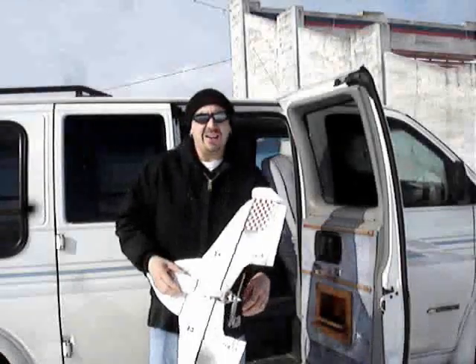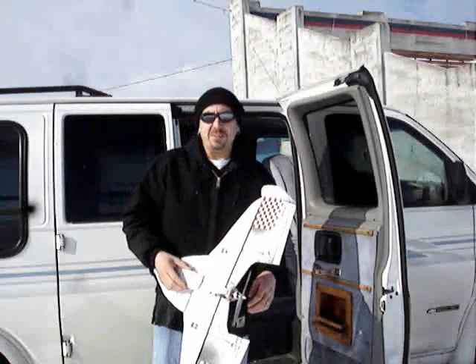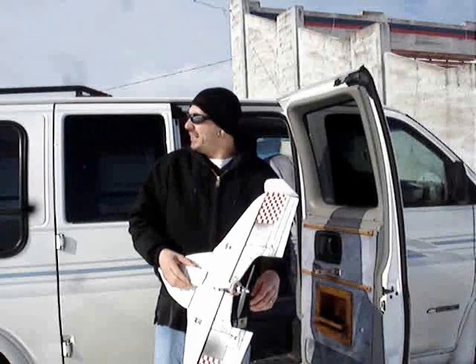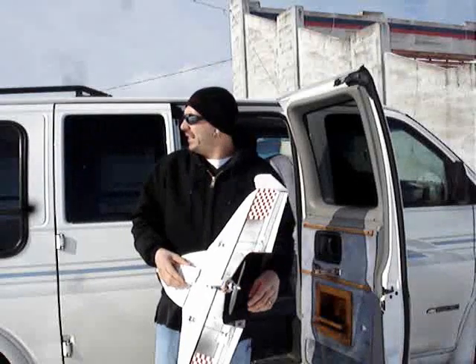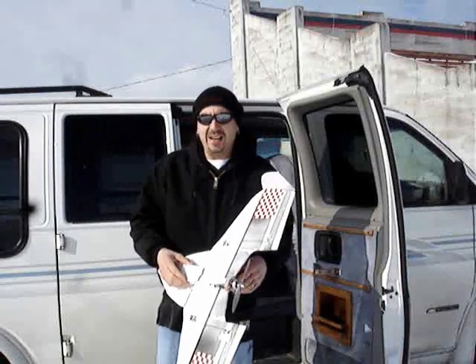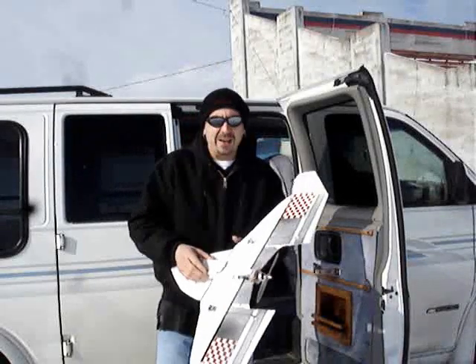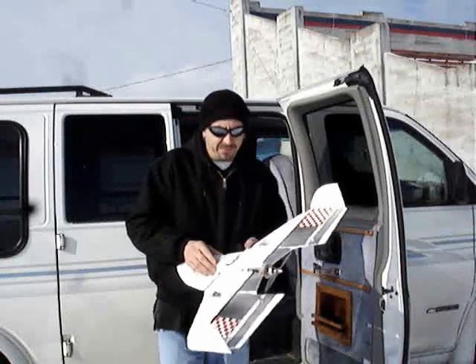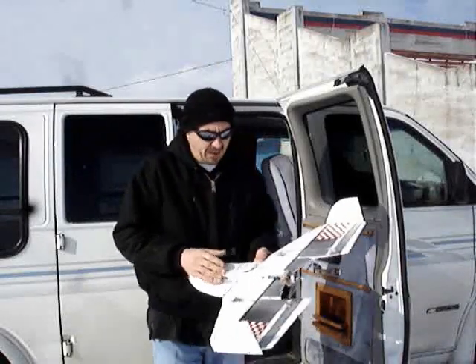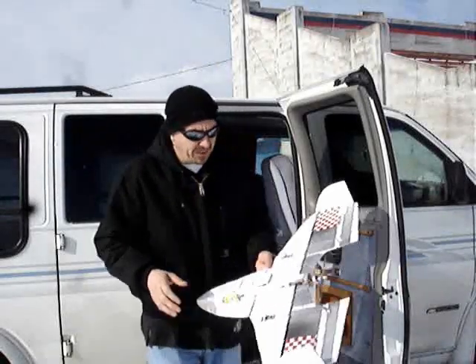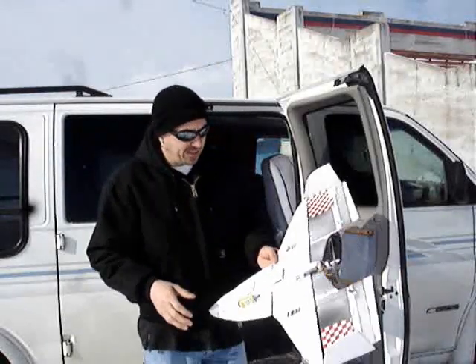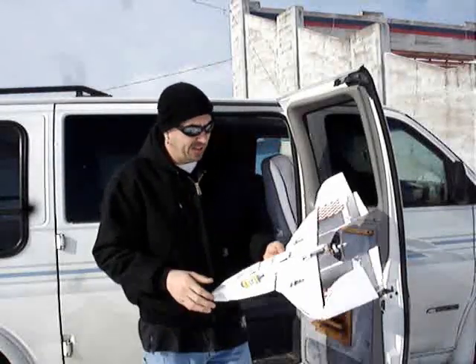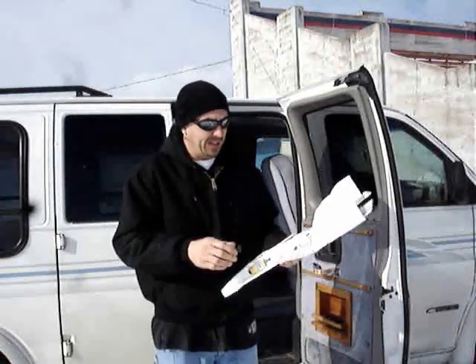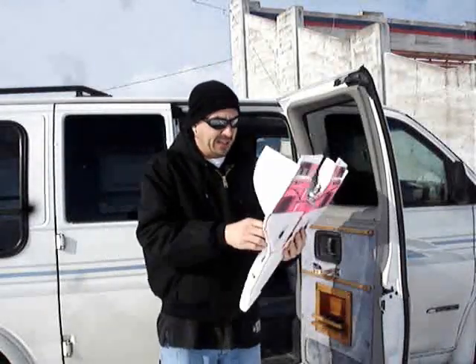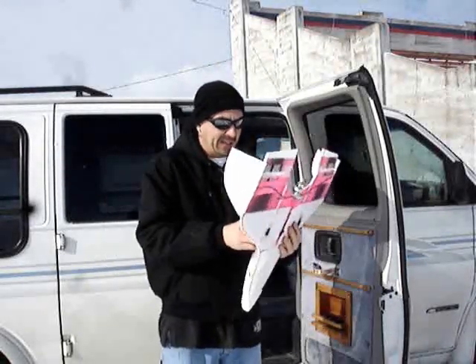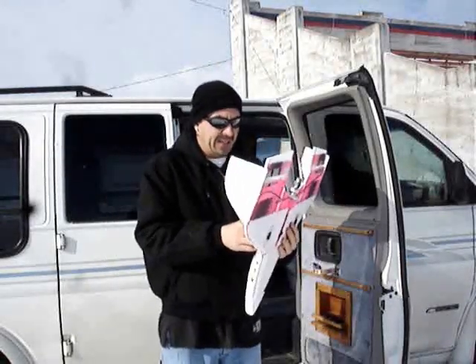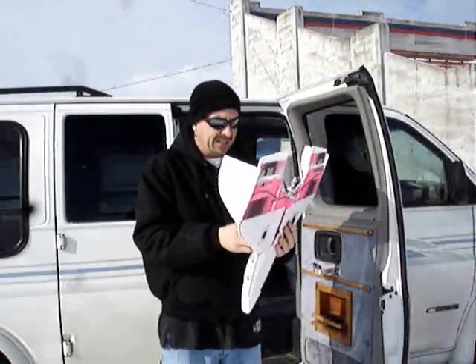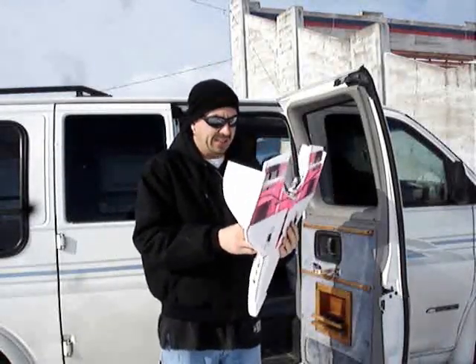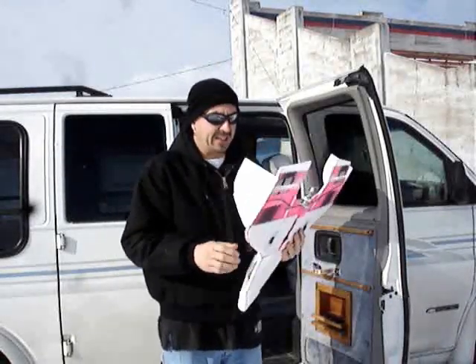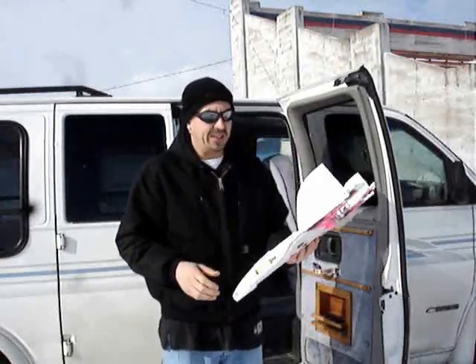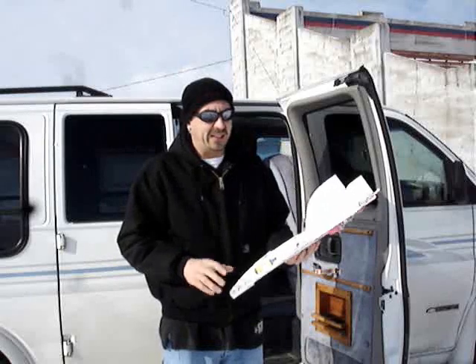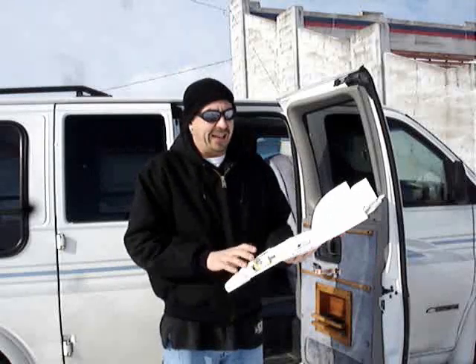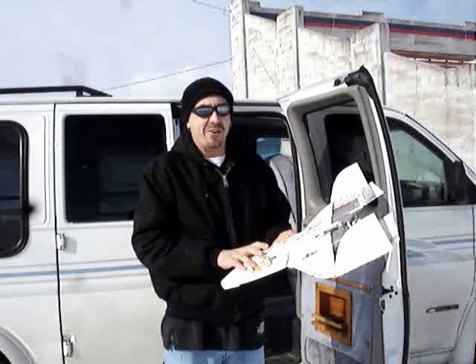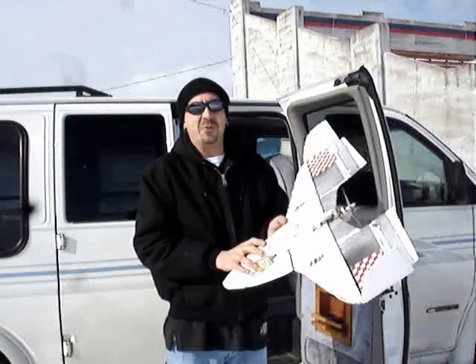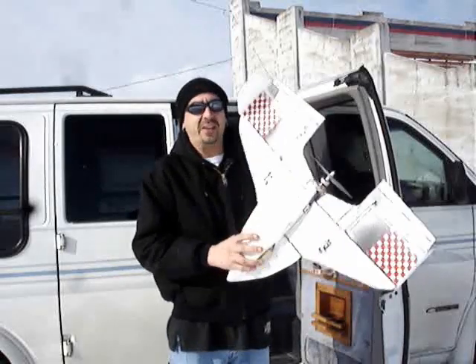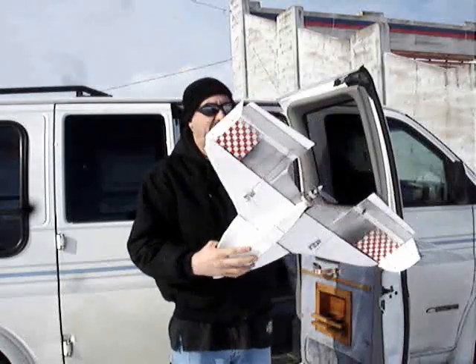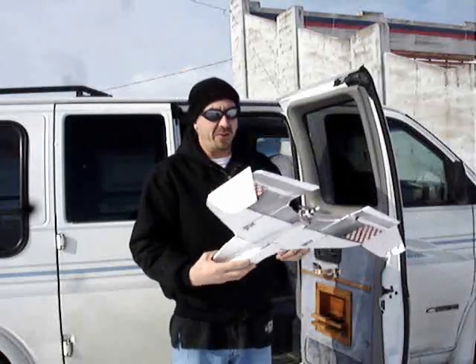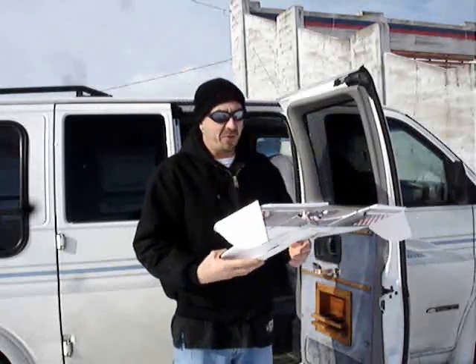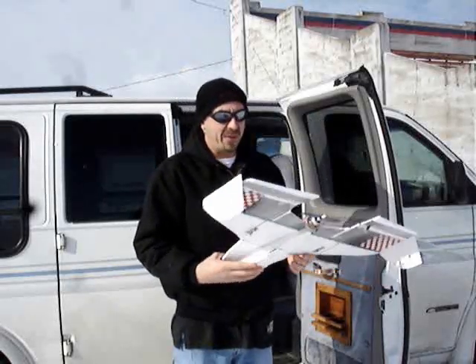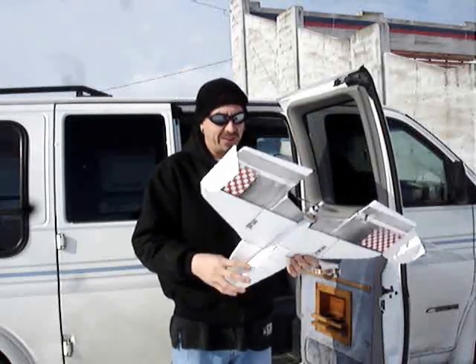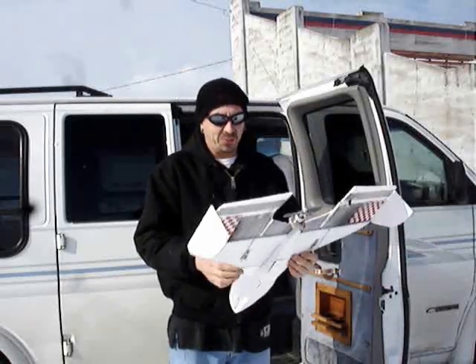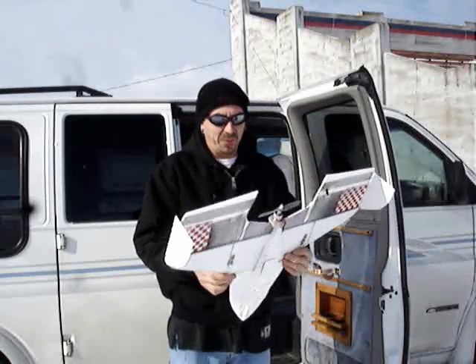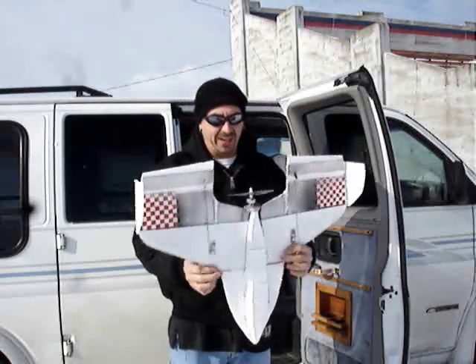Alright, it's Billy B. I'm going to test this airfoil — the K4 airfoil — I made on this one plane.